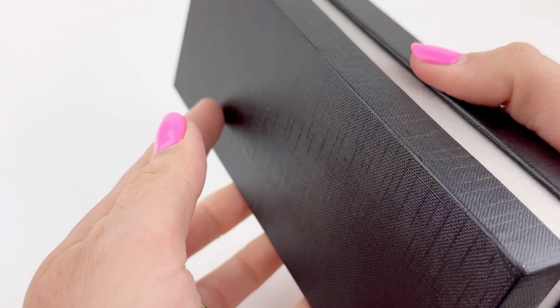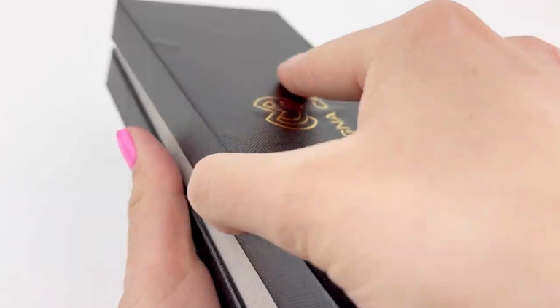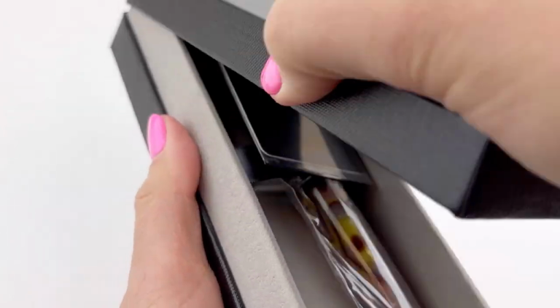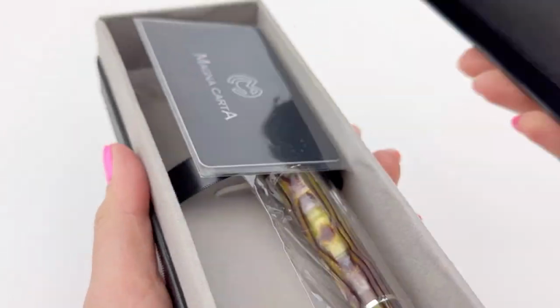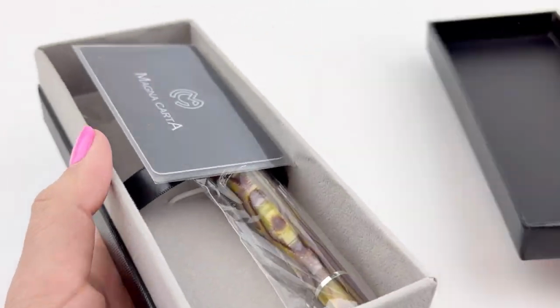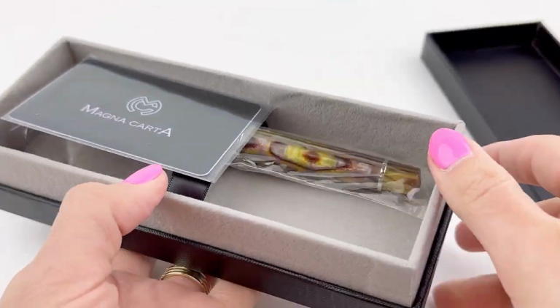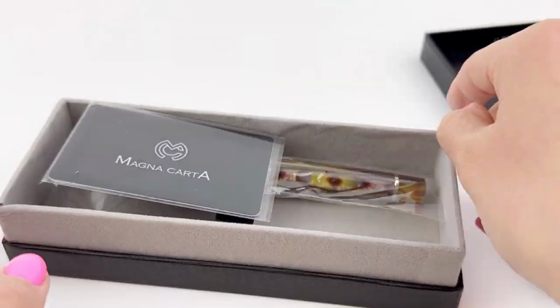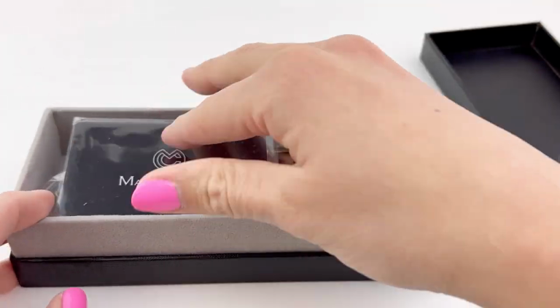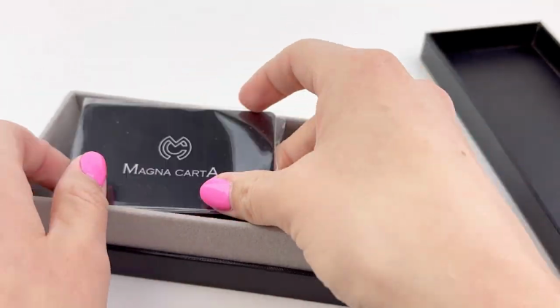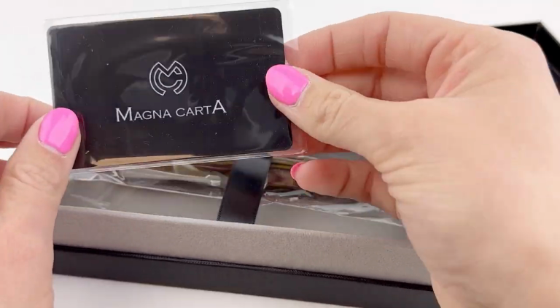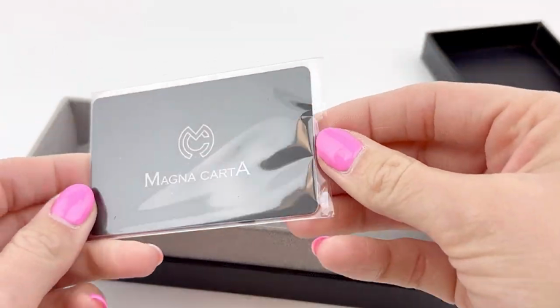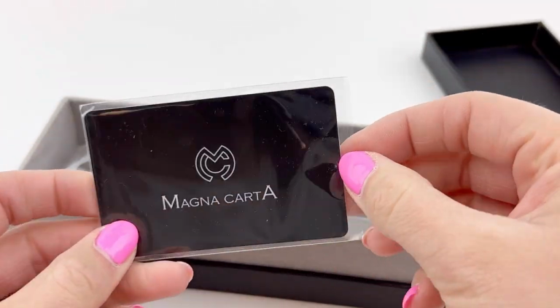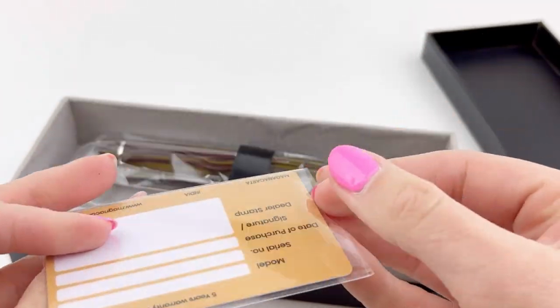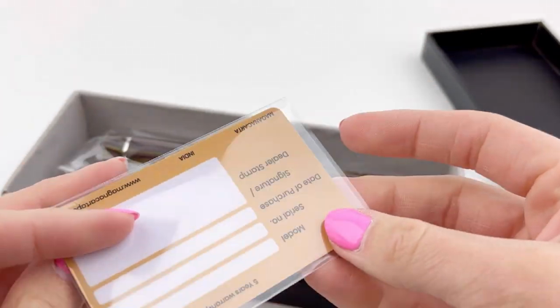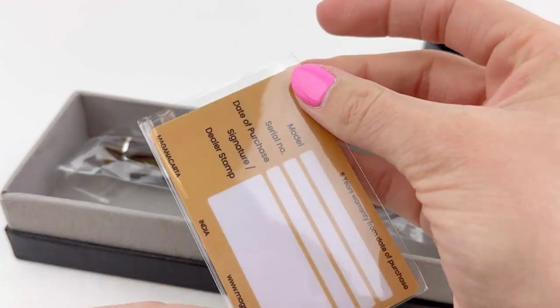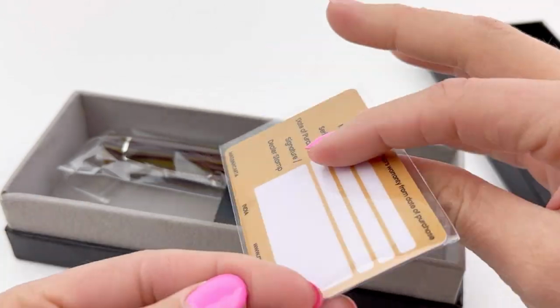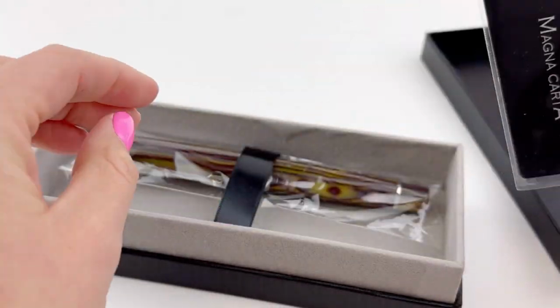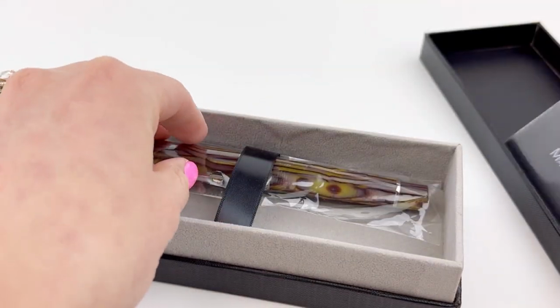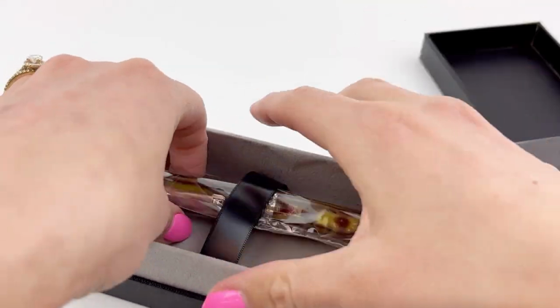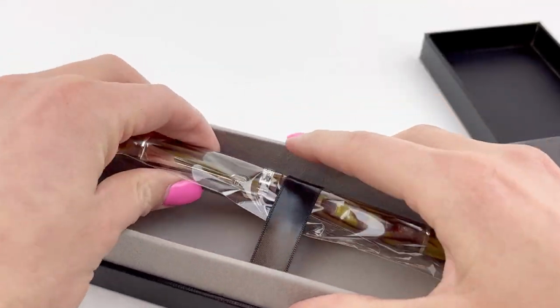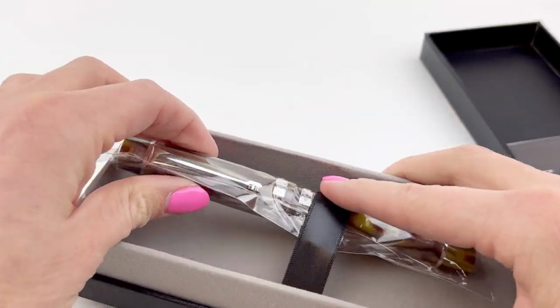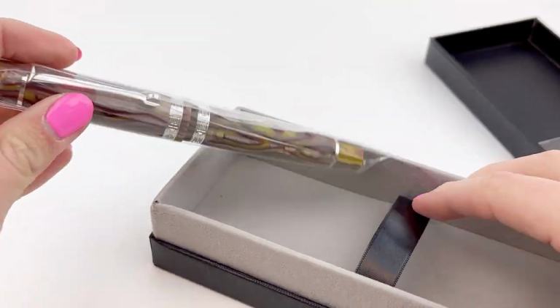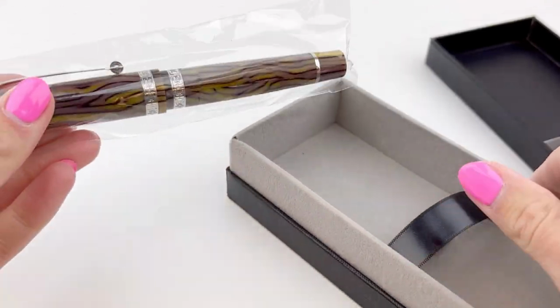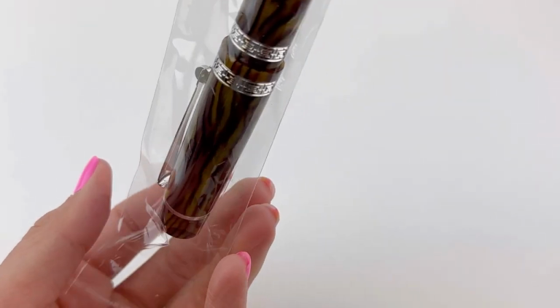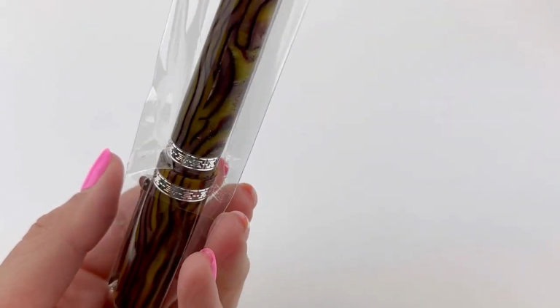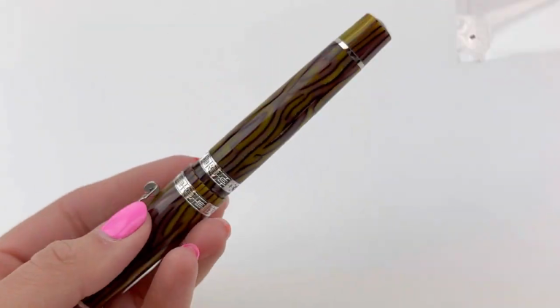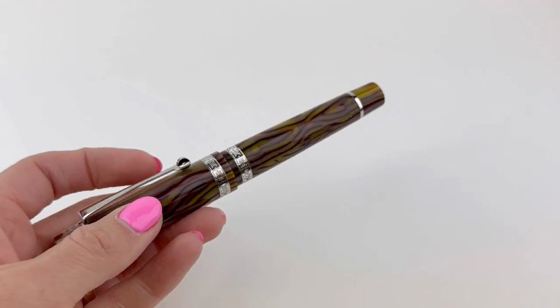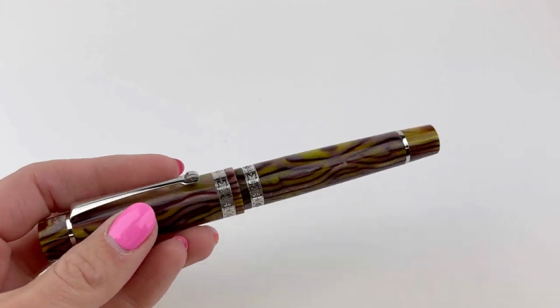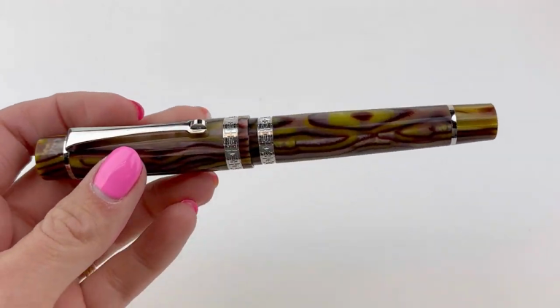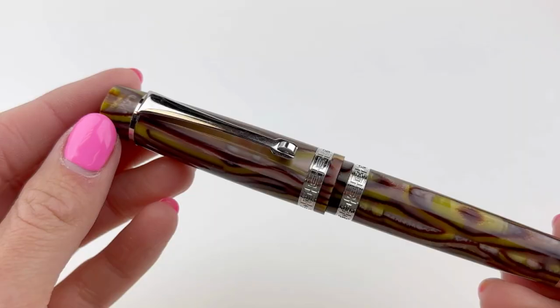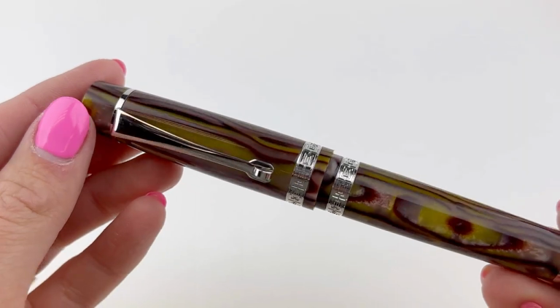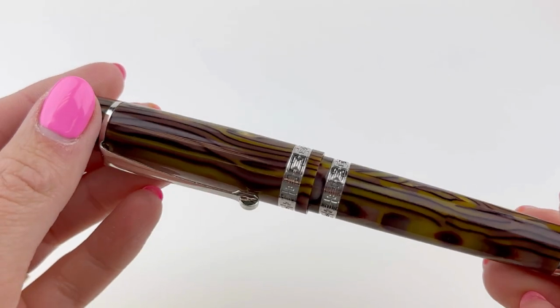As you've probably seen before, the Magna Carta boxes has an exterior box and then a cardboard sleeve and then an interior black pen box with gray lining. You have your Magna Carta card that is great for keeping track of your vital information for your pen.